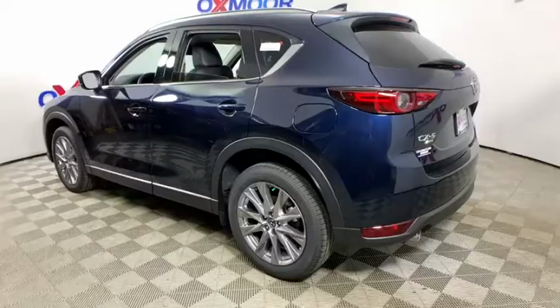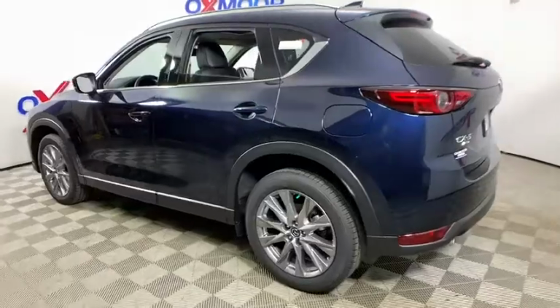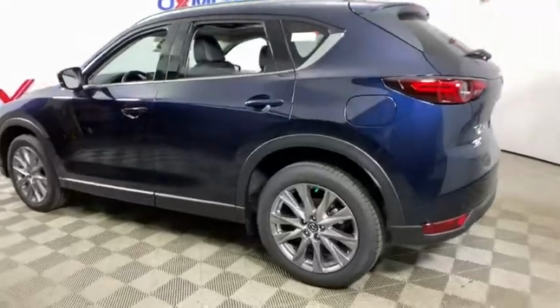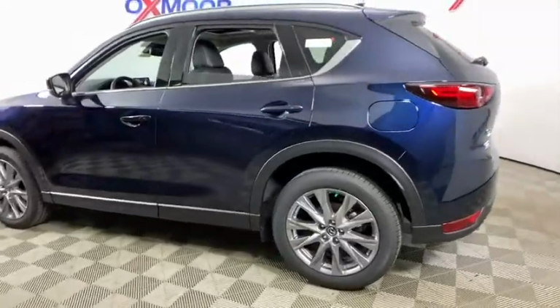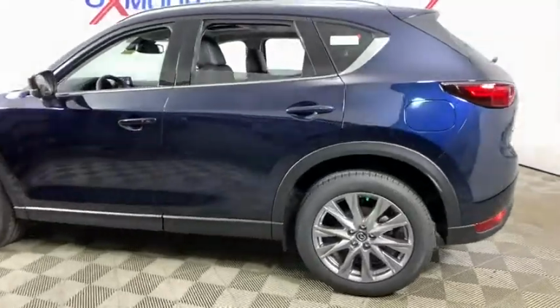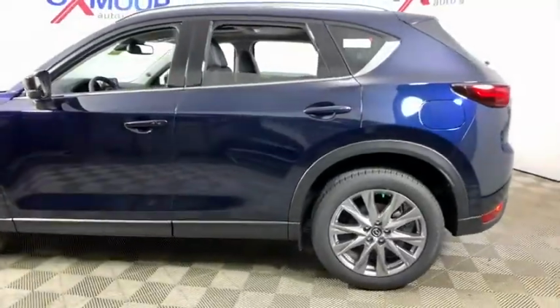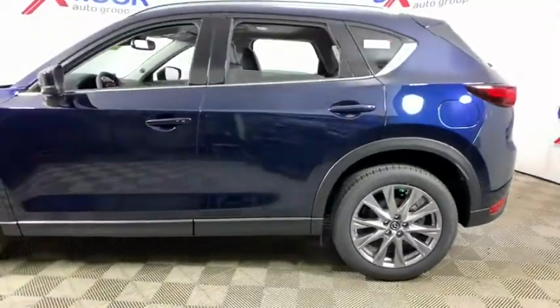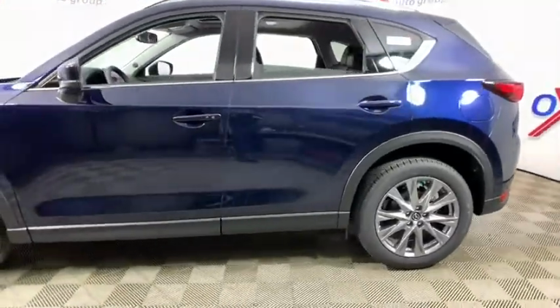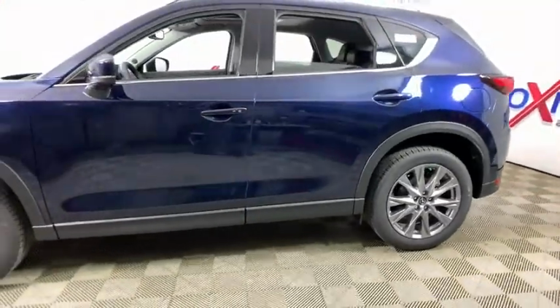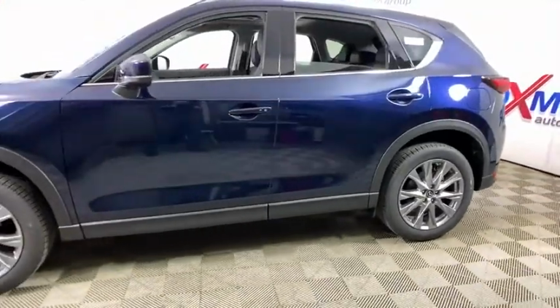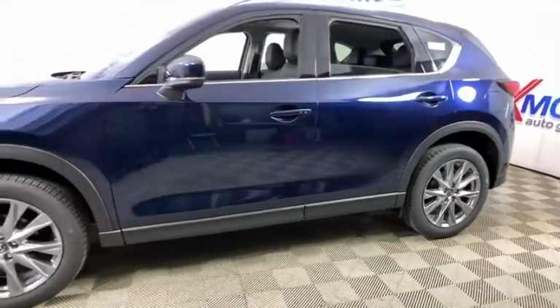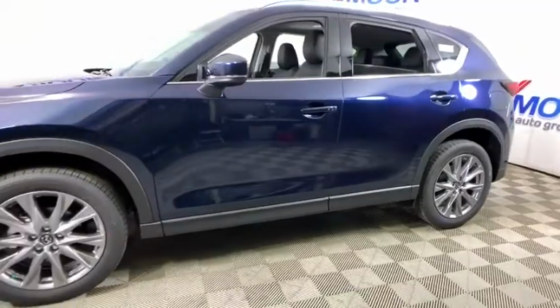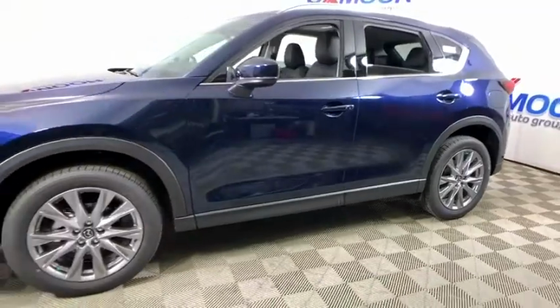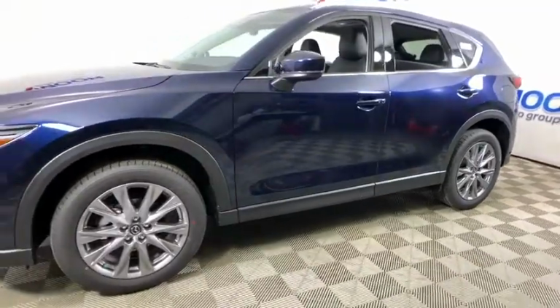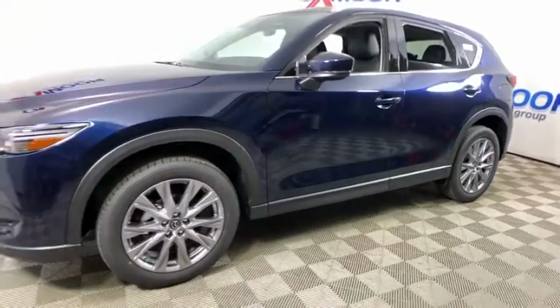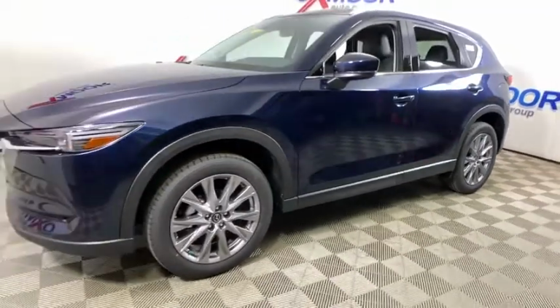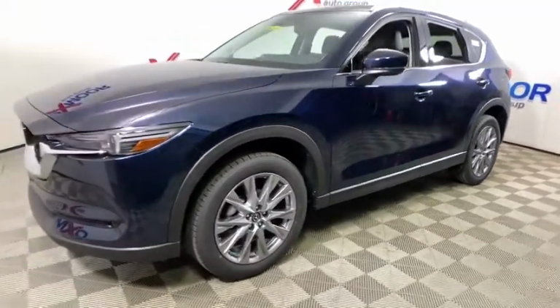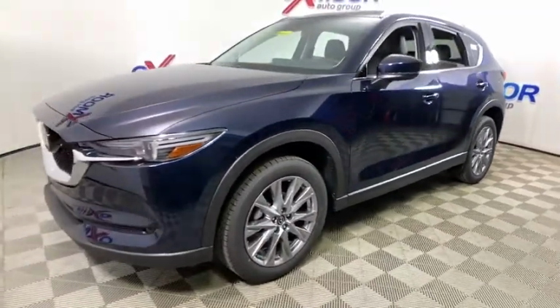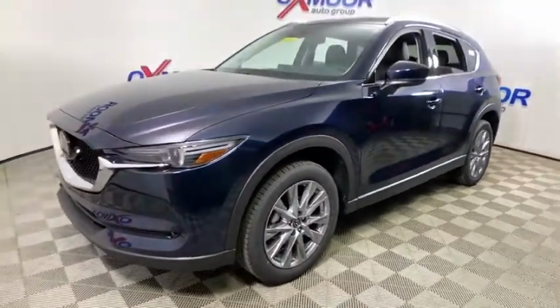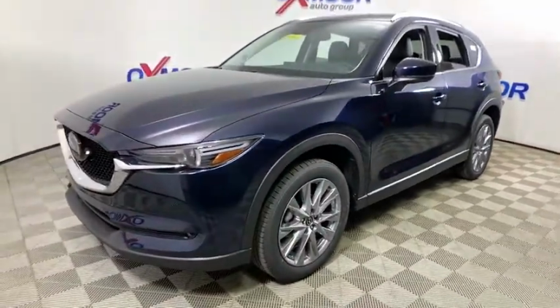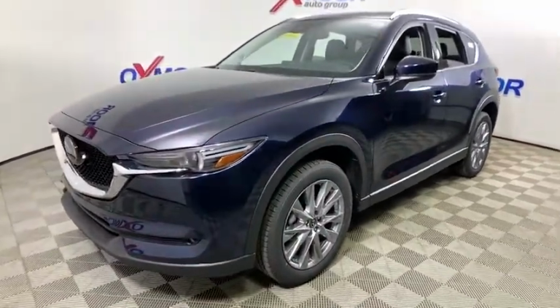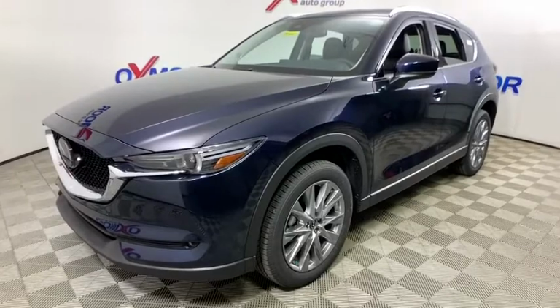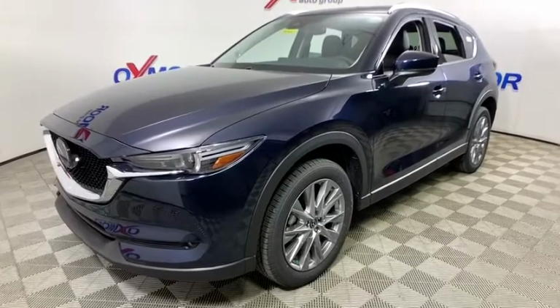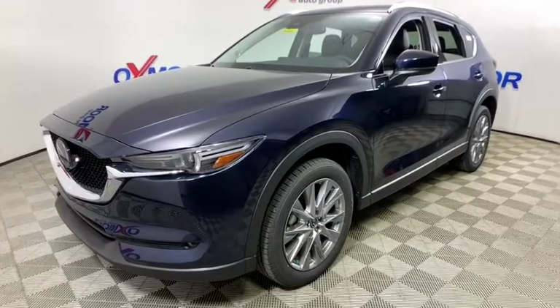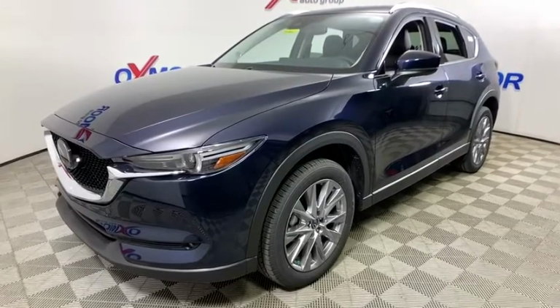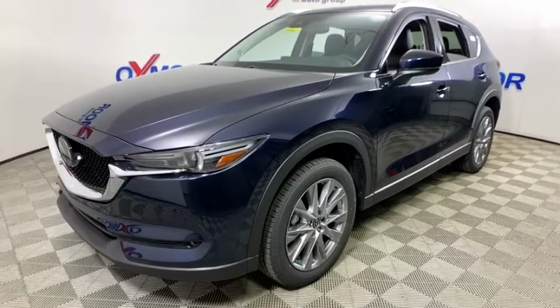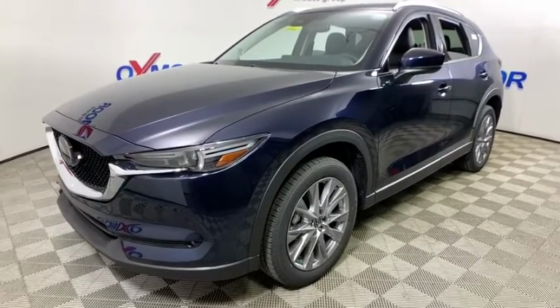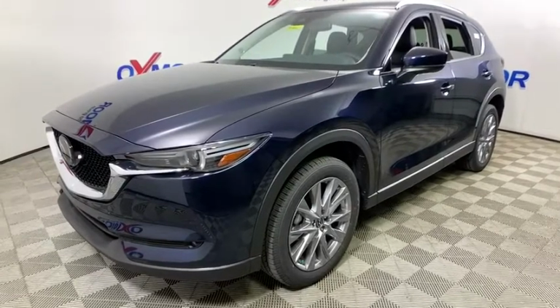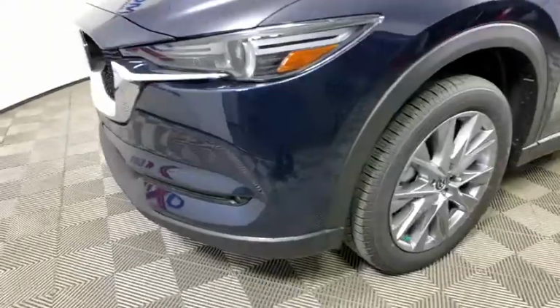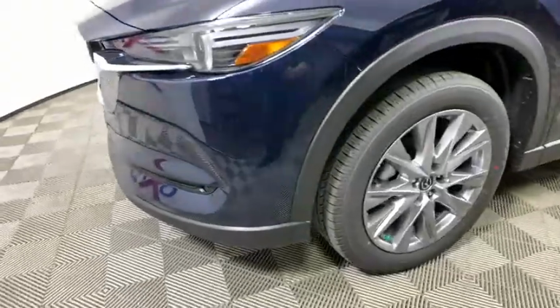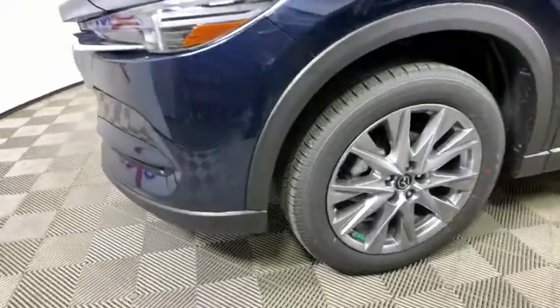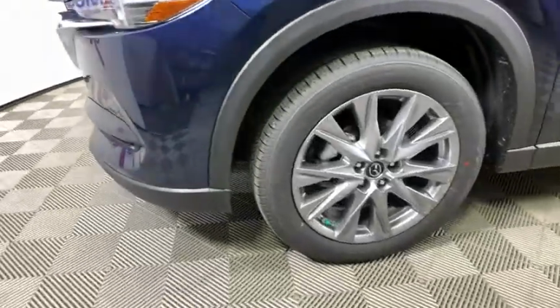Stop by and take a look at the 2020 Mazda CX-5. With its fuel-efficient engine, engaging driving experience, and daring styling, the Mazda CX-5 is a good pick for those seeking a sporty yet thrifty crossover SUV.